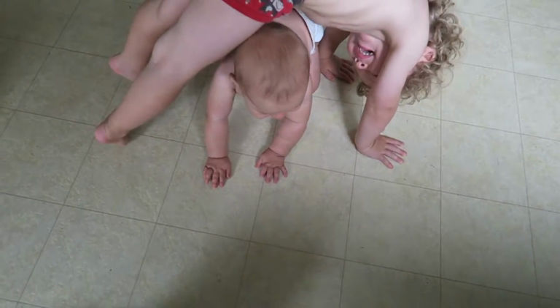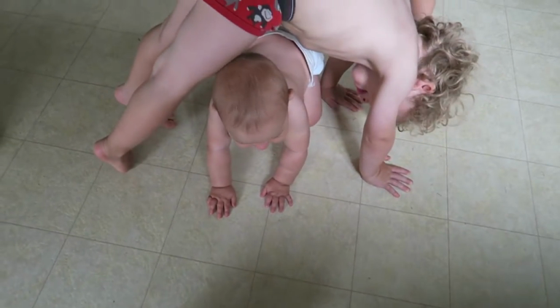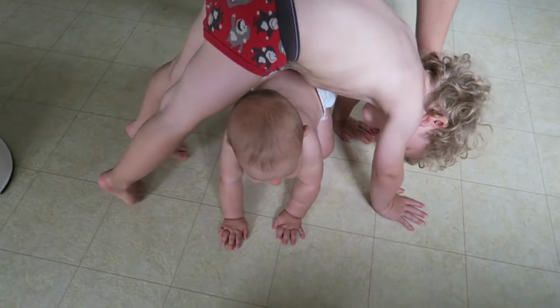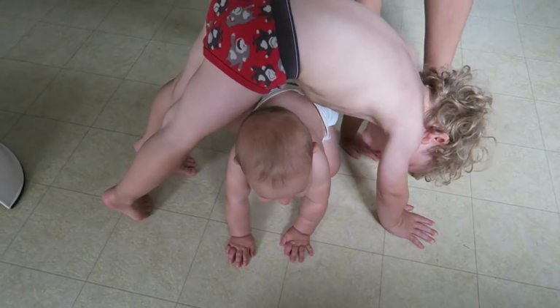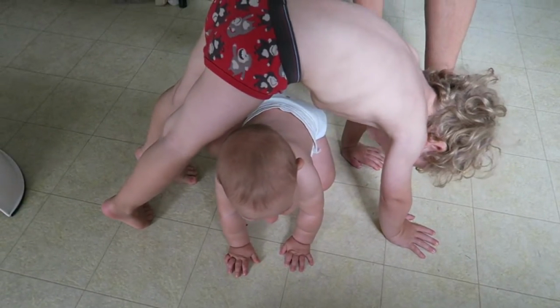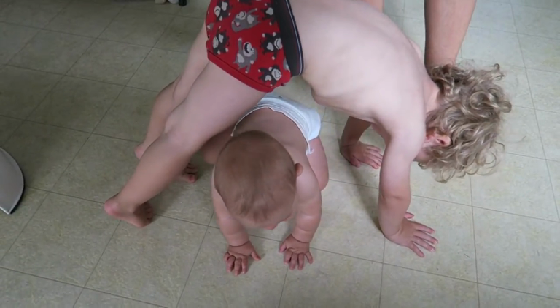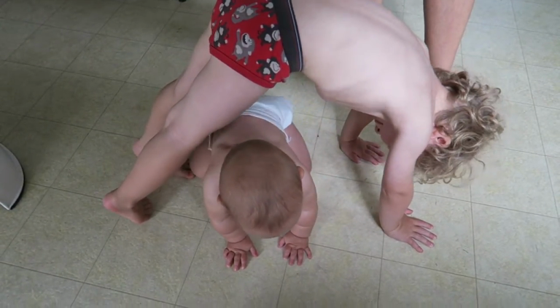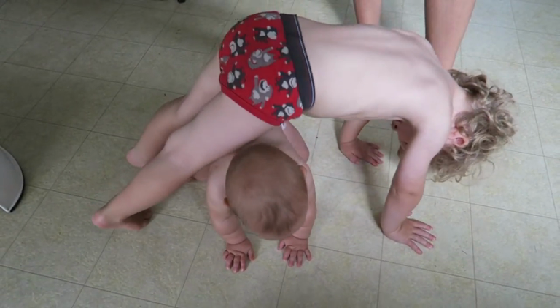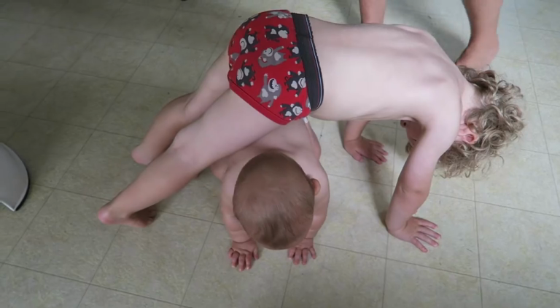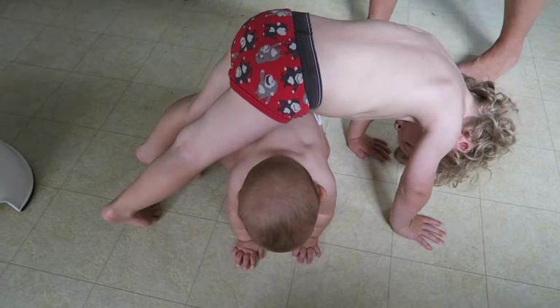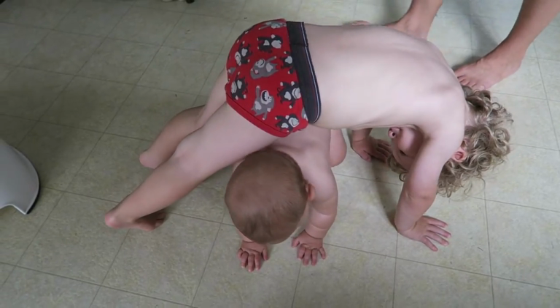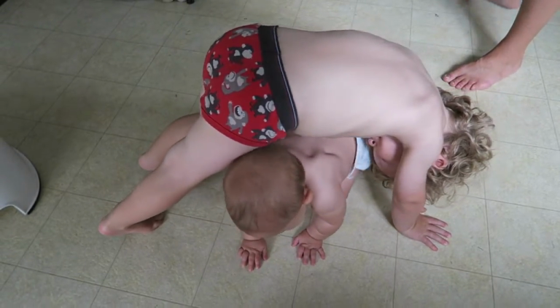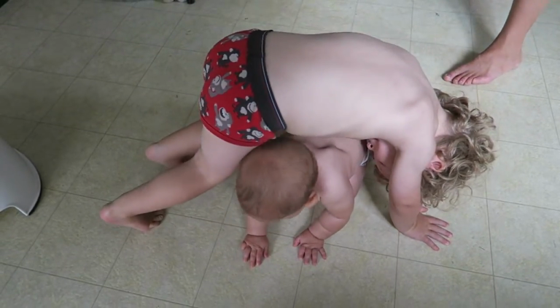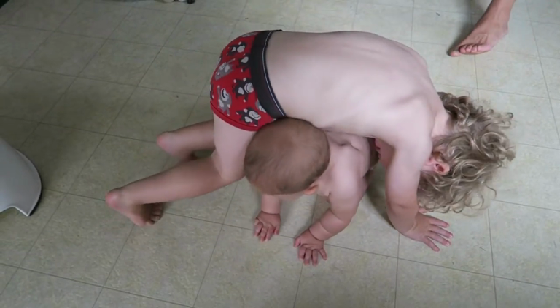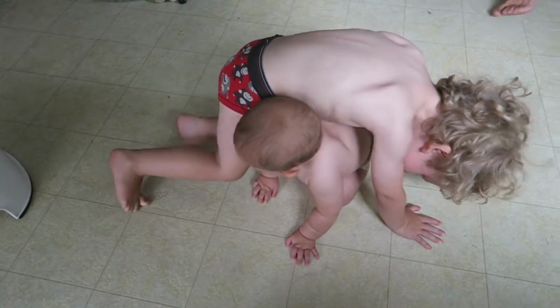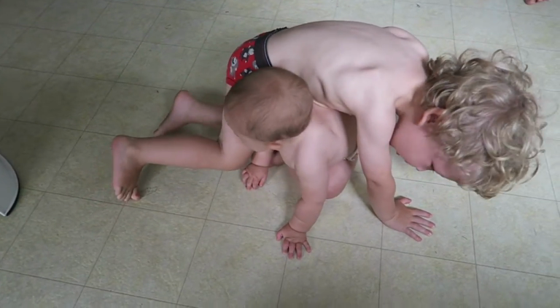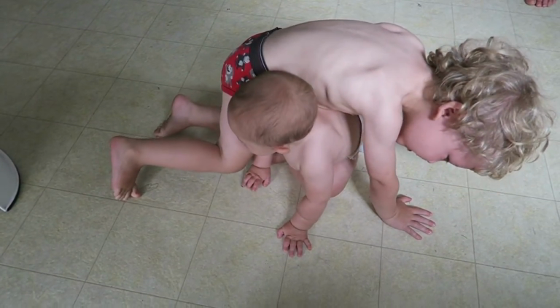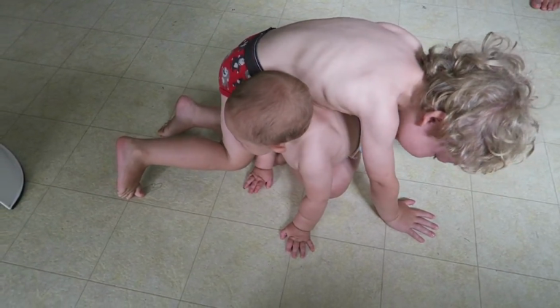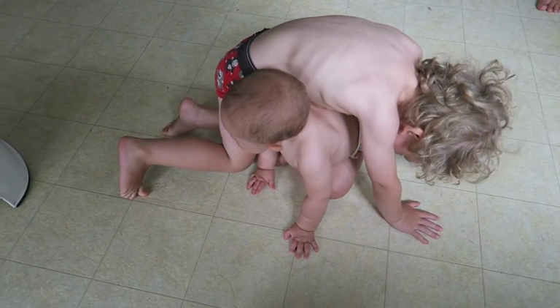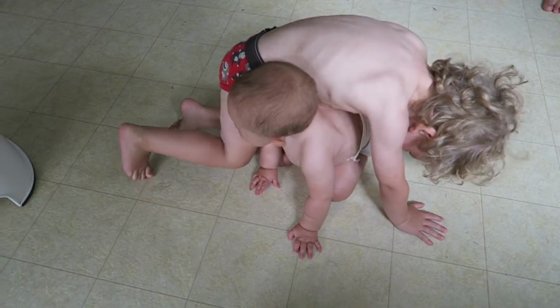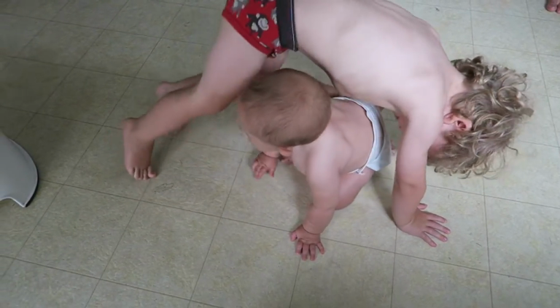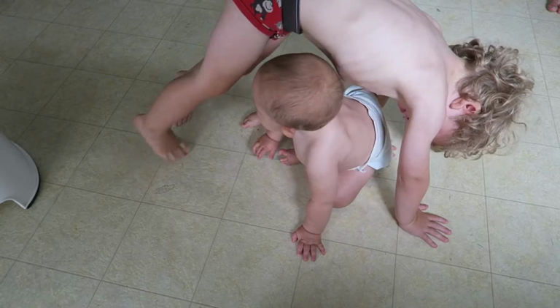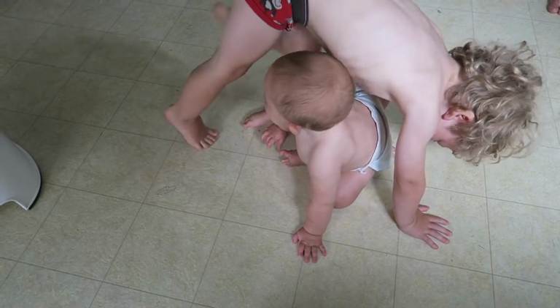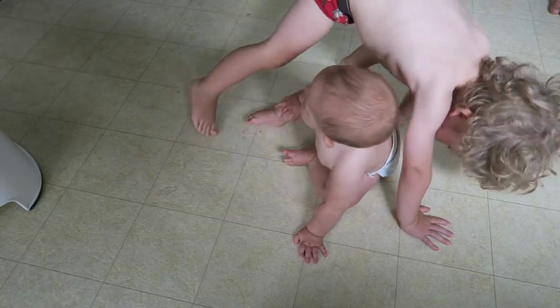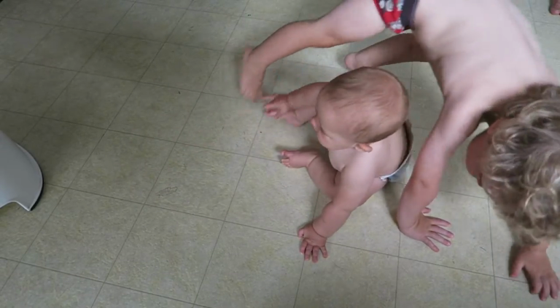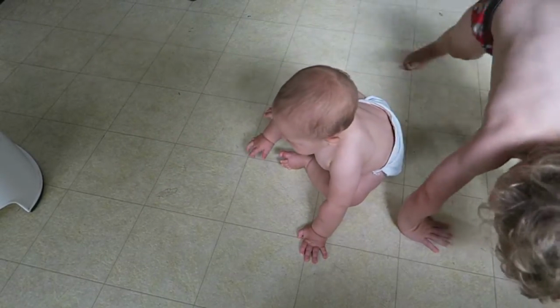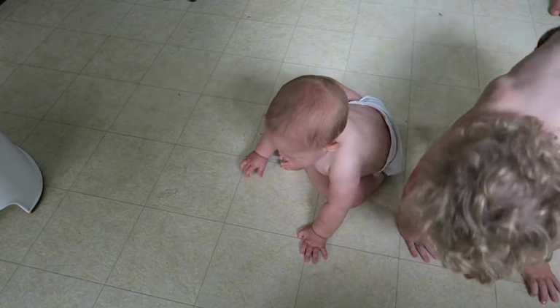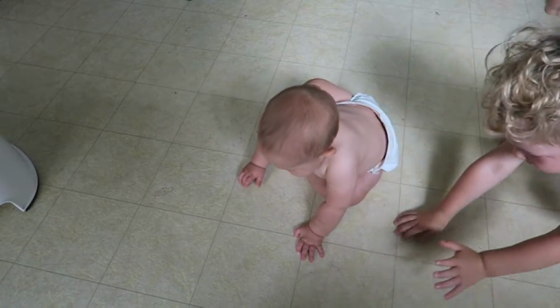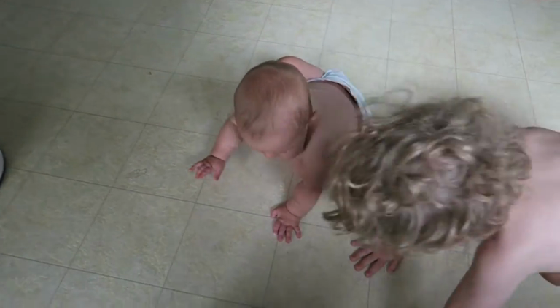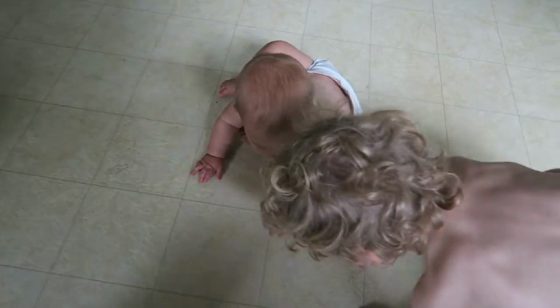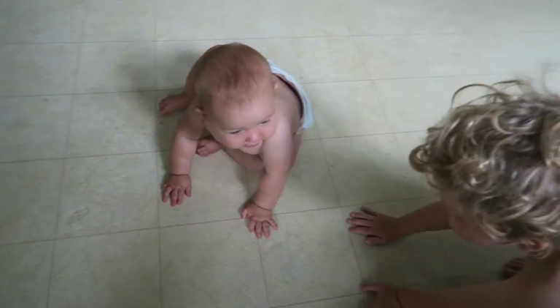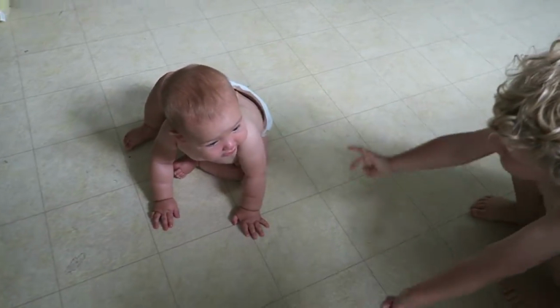I made a bridge — a nice tall bridge with plenty of space underneath. Oh, now you're squishing her. Careful, careful. She has all these little fingers and toes, they're very squishable.